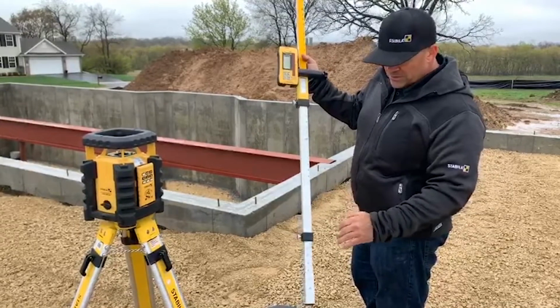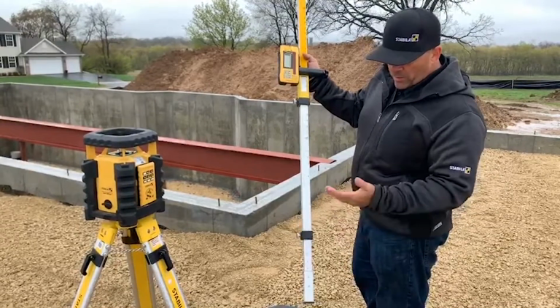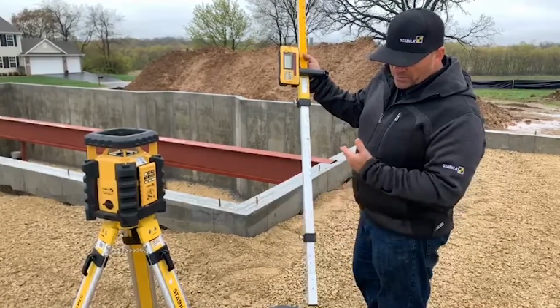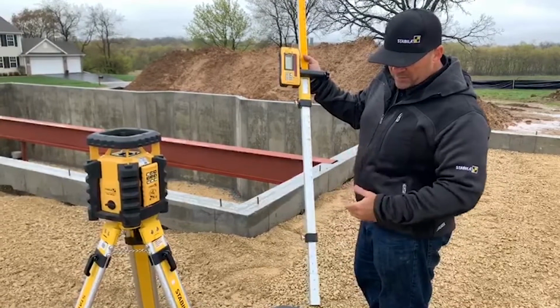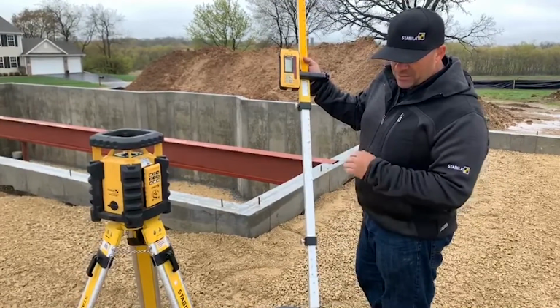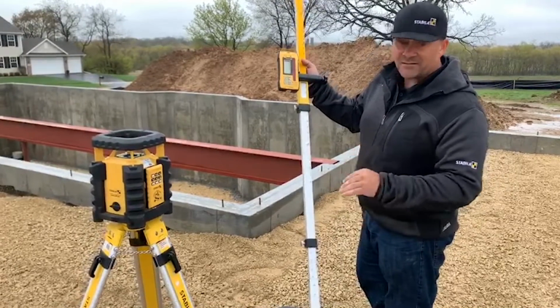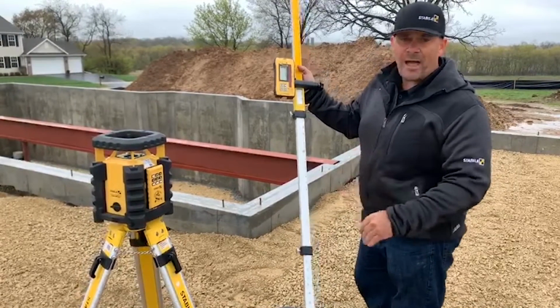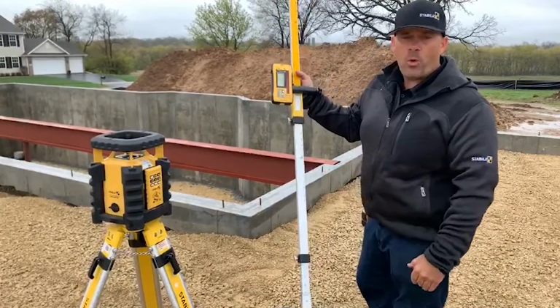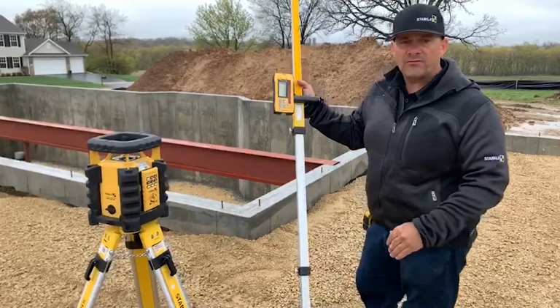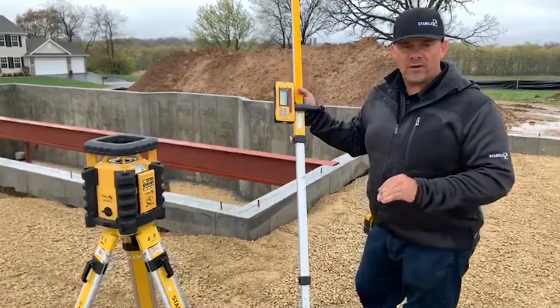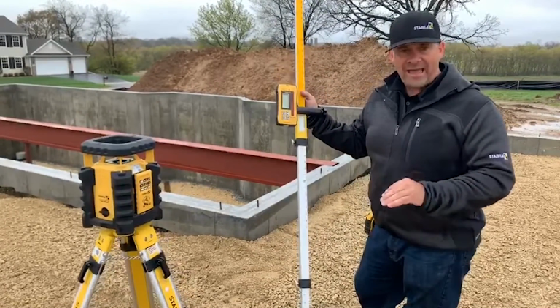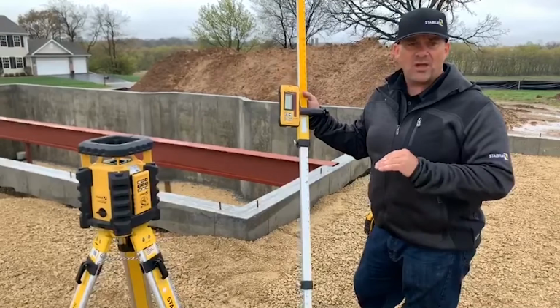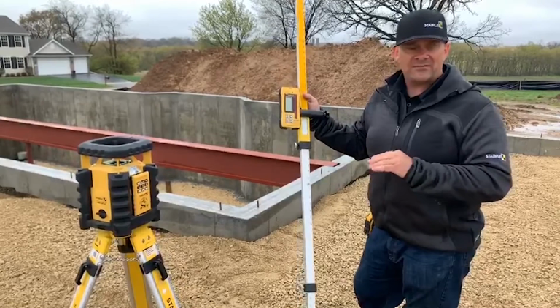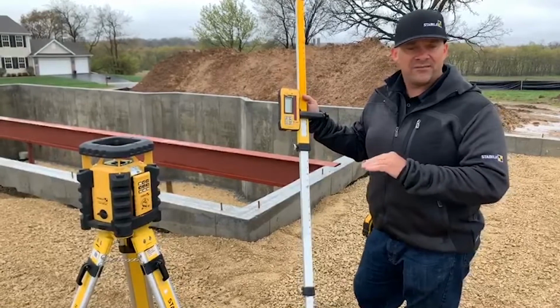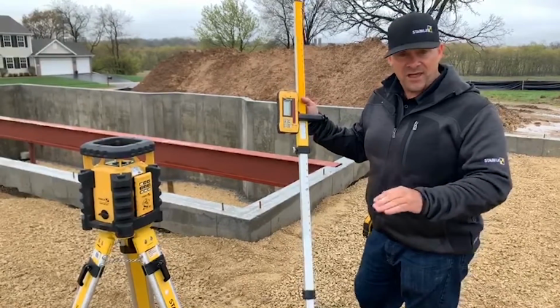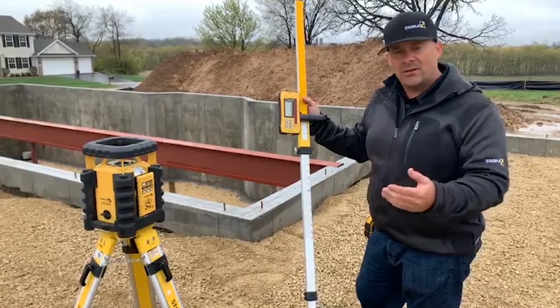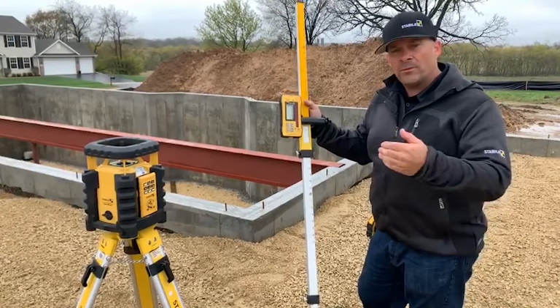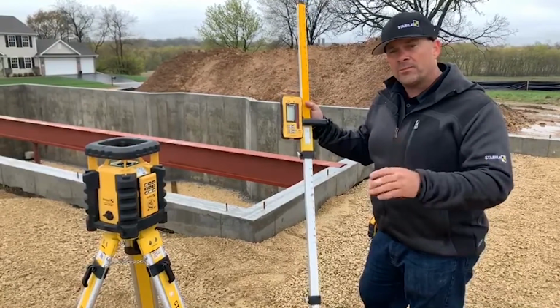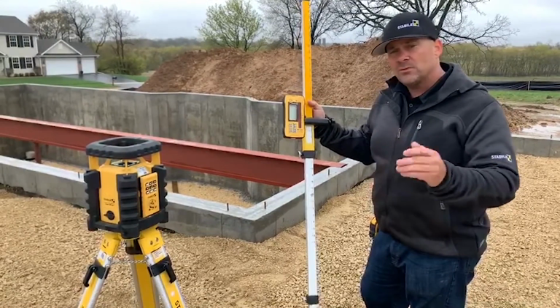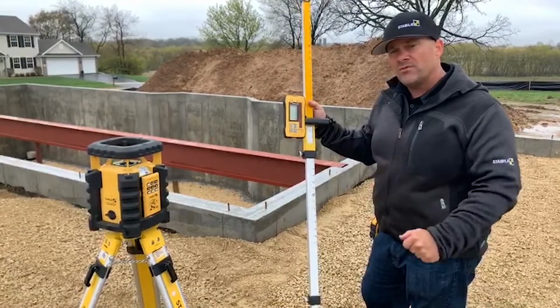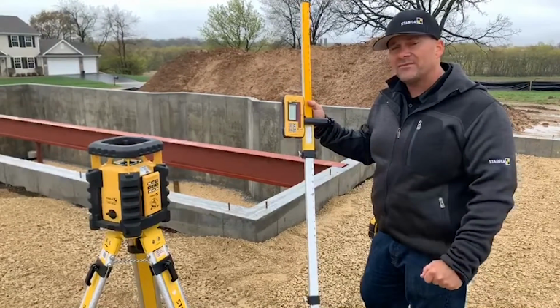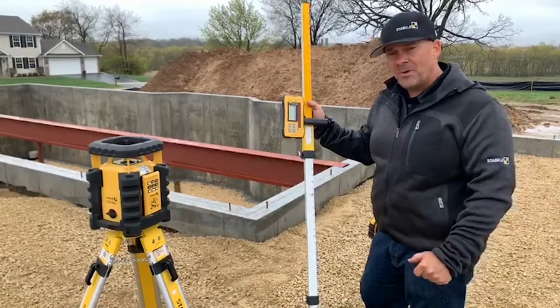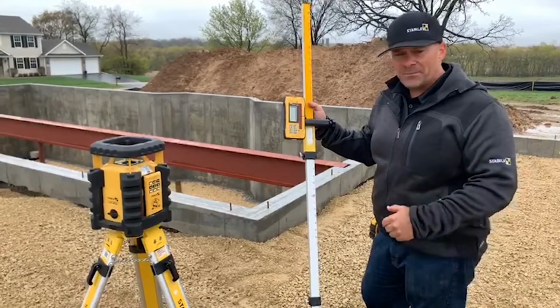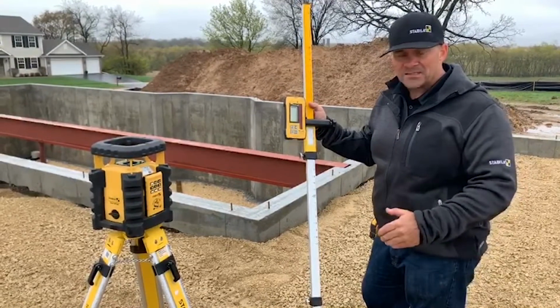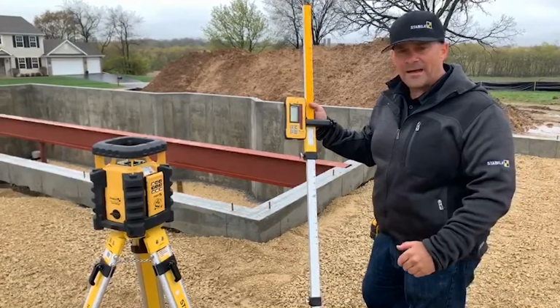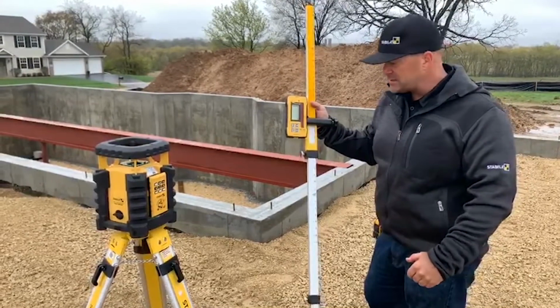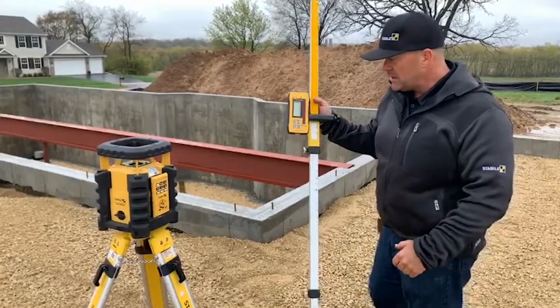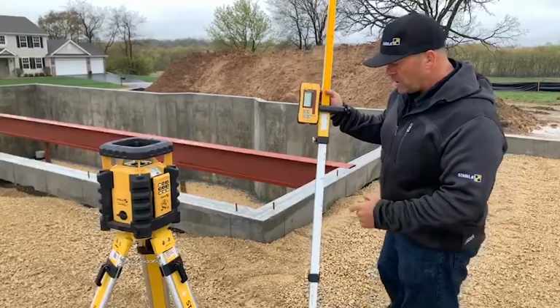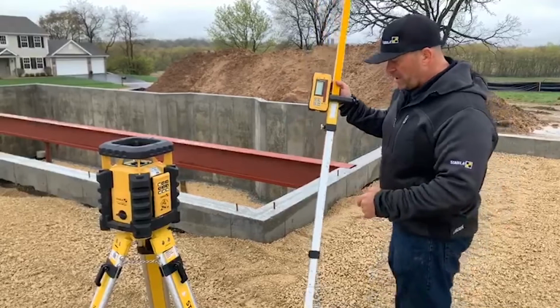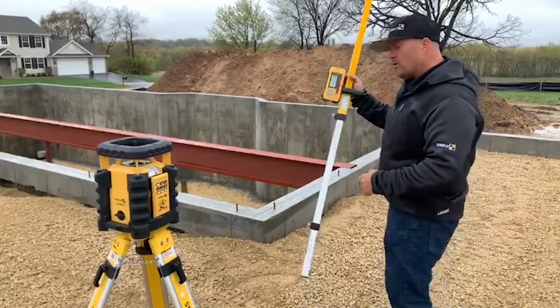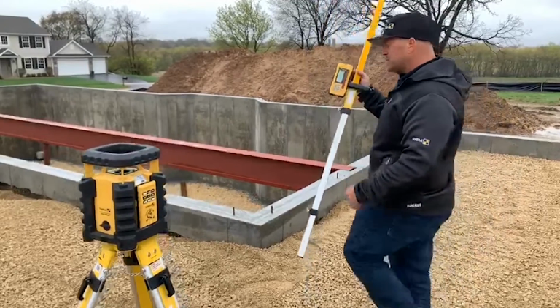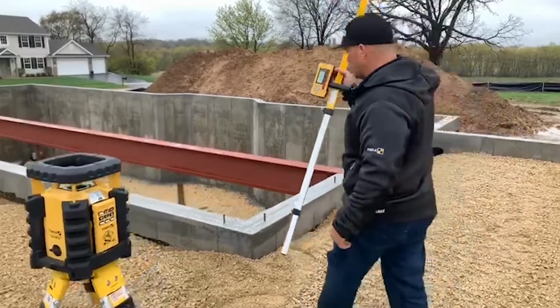So what I'm going to do now is check the top of wall for our actual height to see if it's level. When we run our plates, we'll know if we have to shim up any bad spots. So here we go, let's get started.